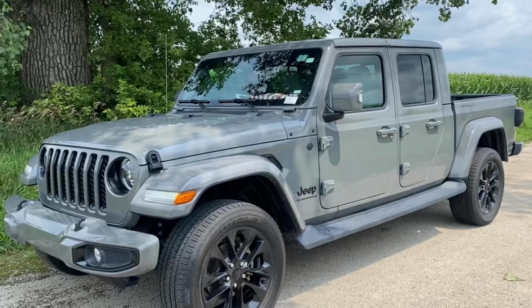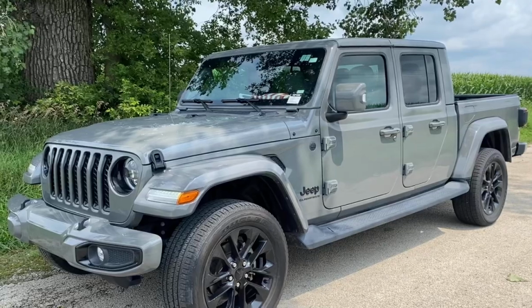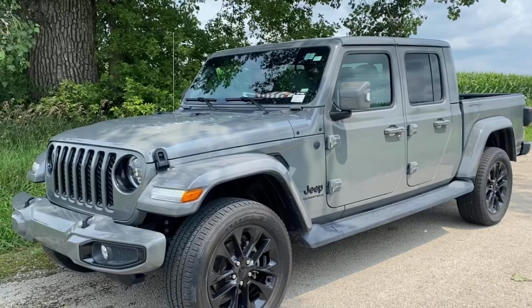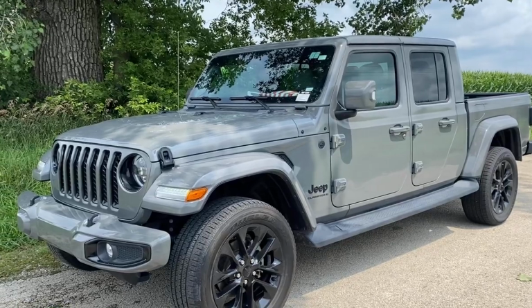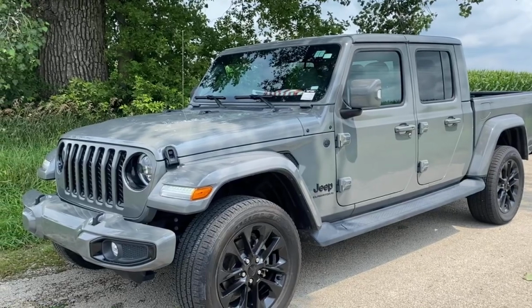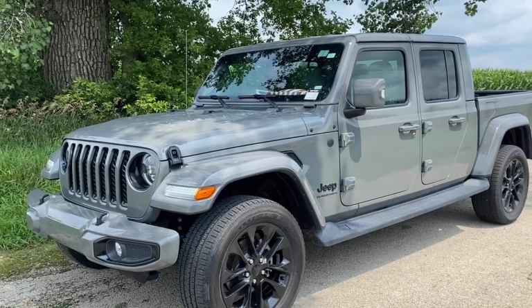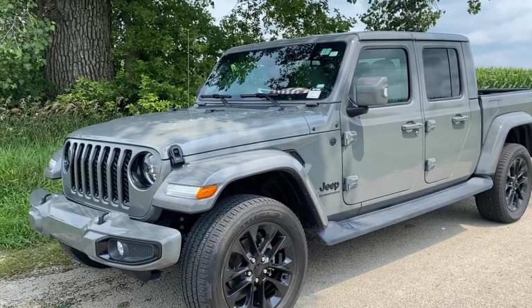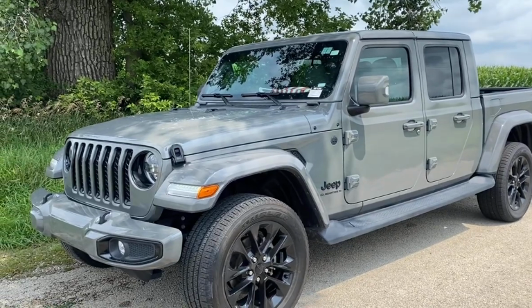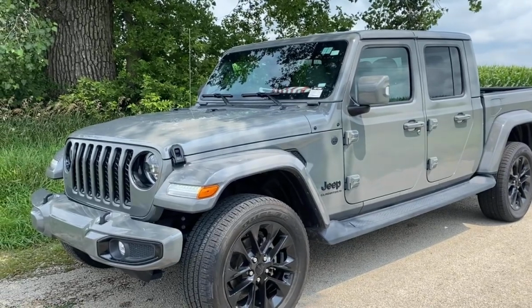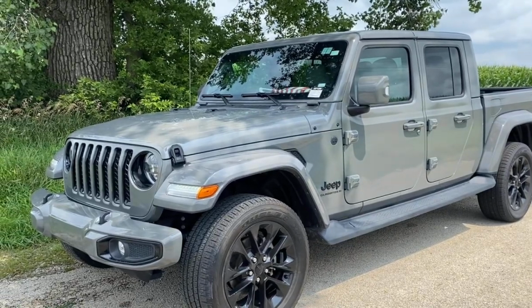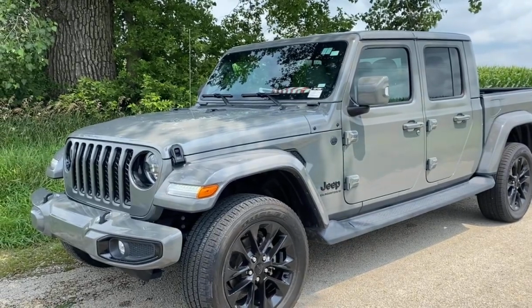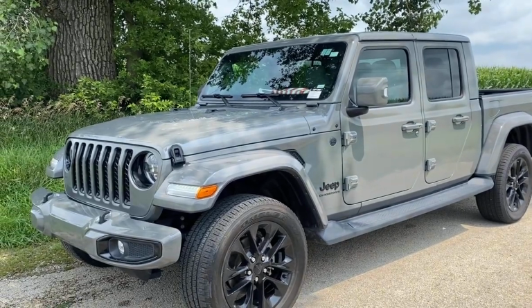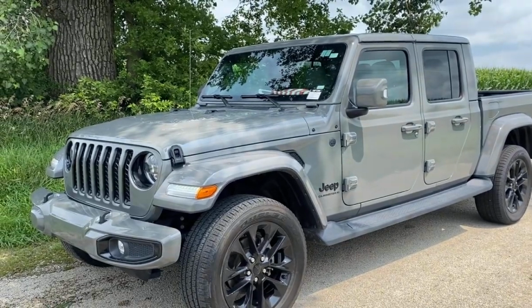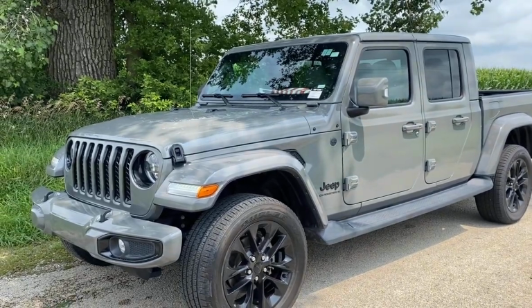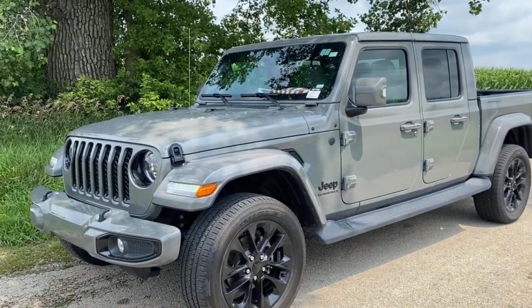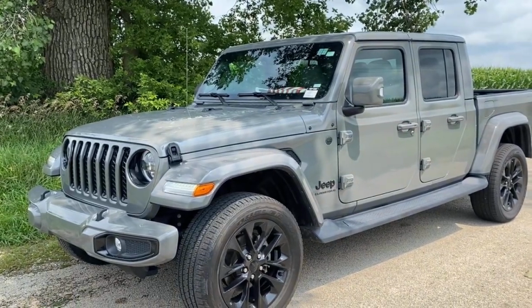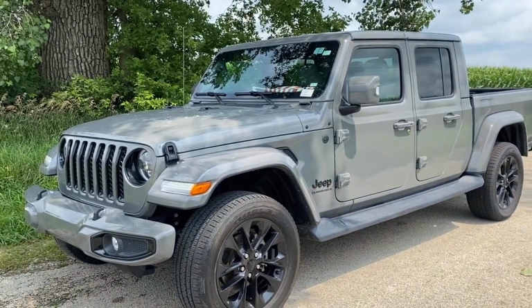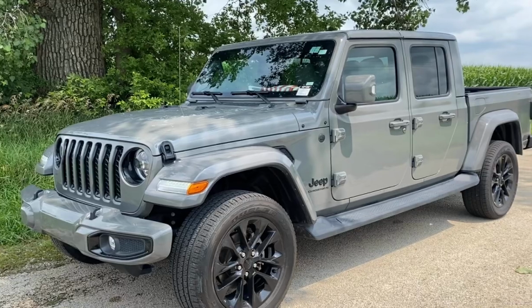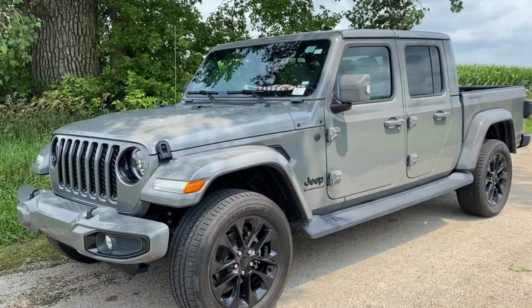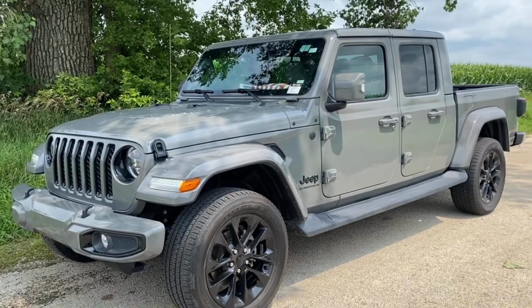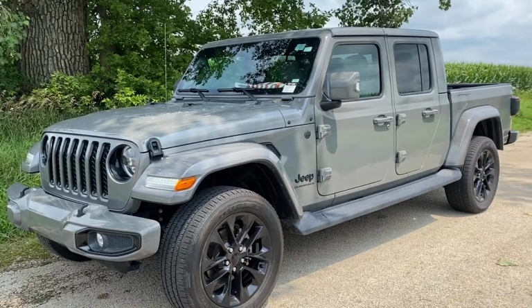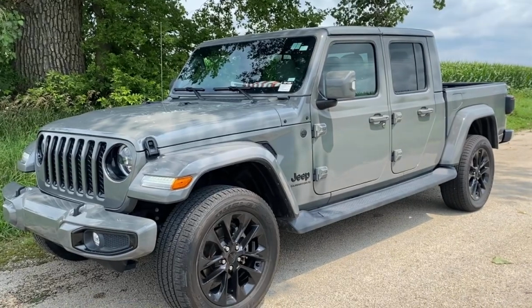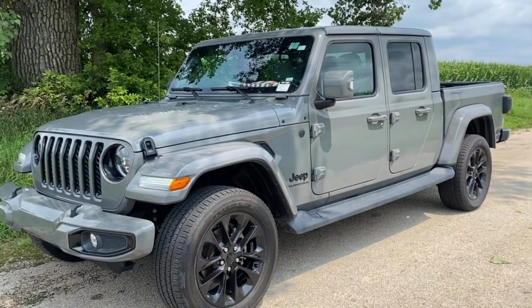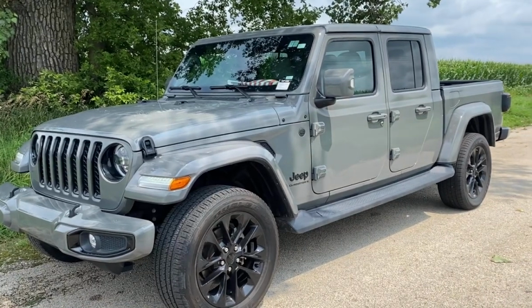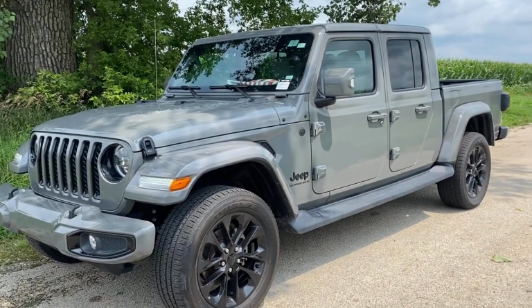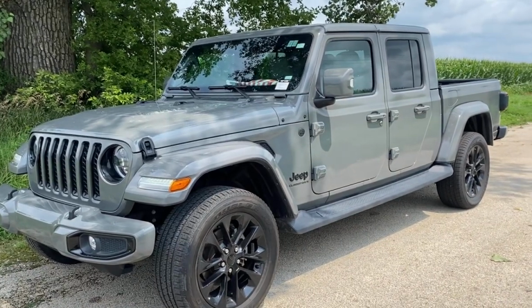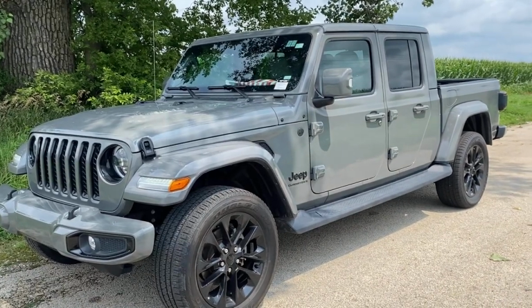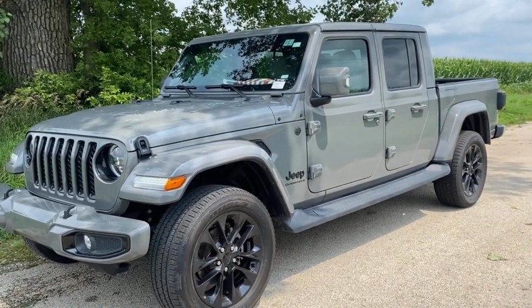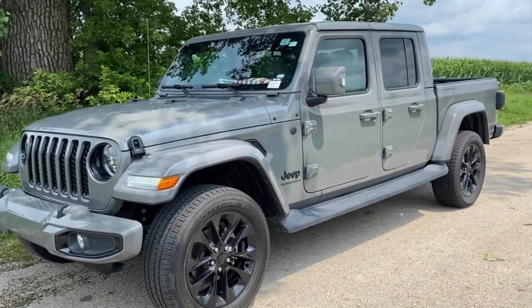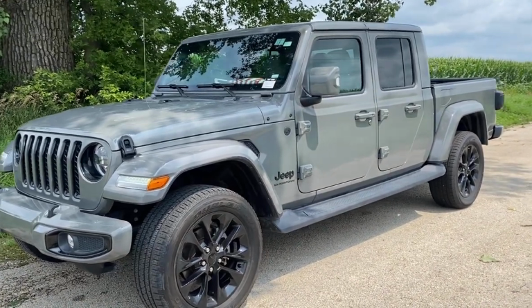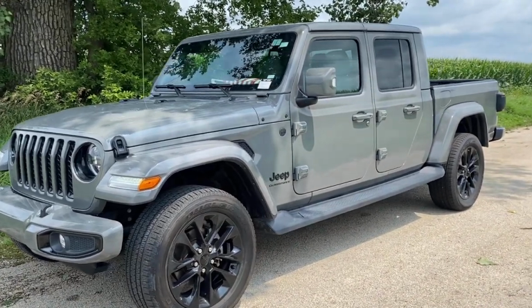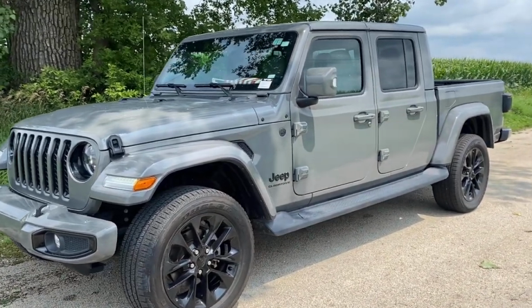Hello there, Chris Lansford here from Kunis Ford. We're looking at a 23 Jeep Gladiator Overland — that's a beauty.